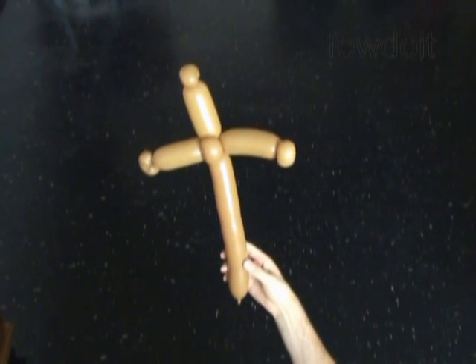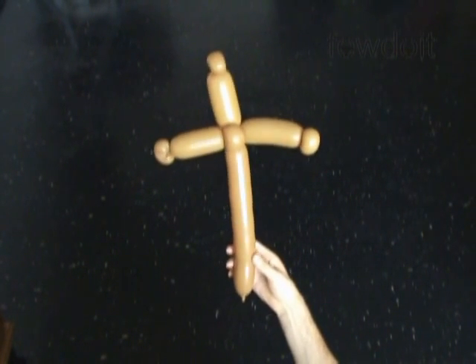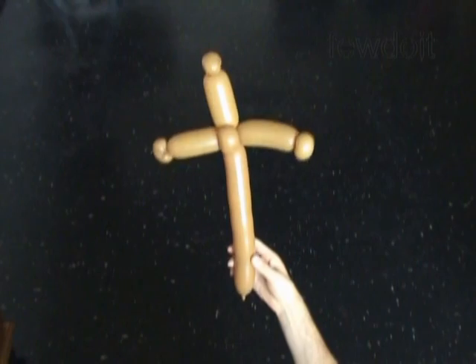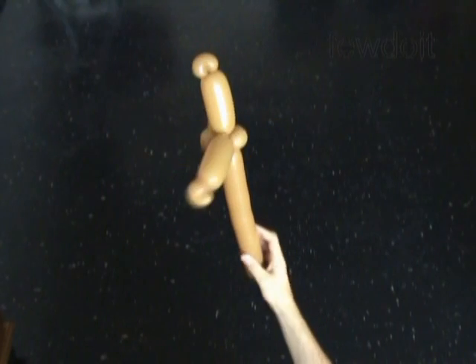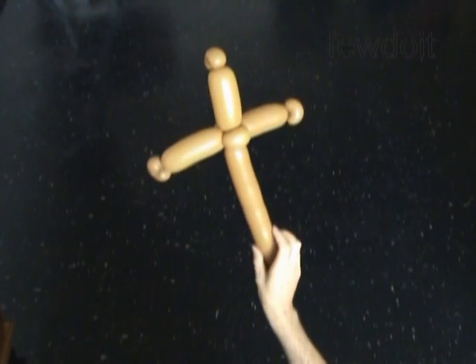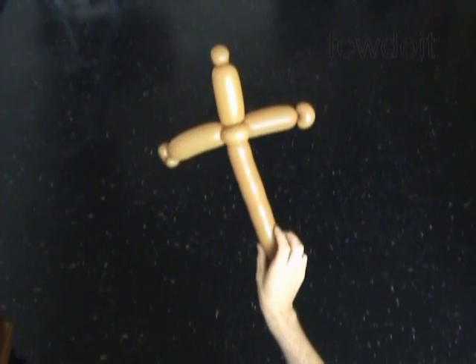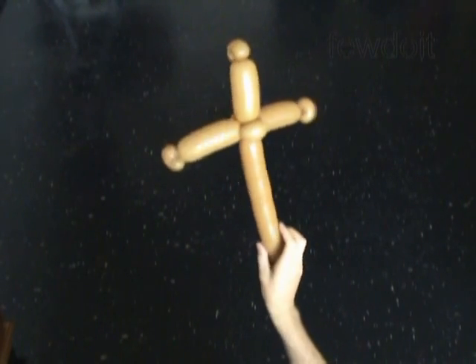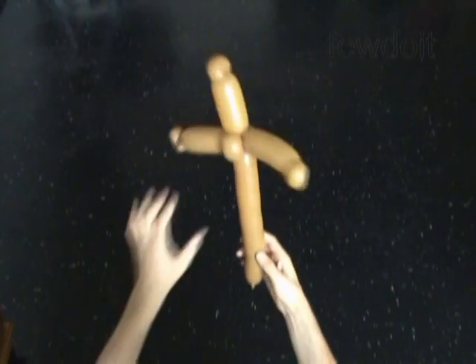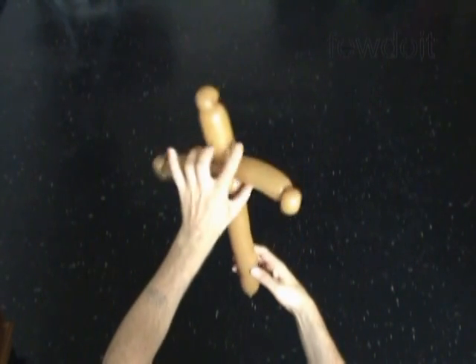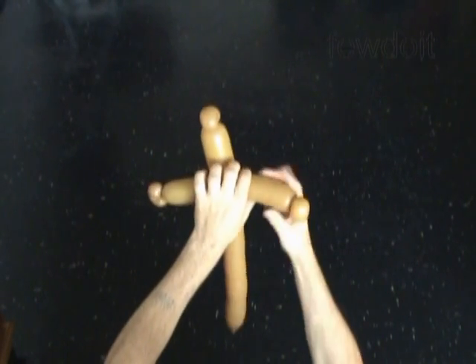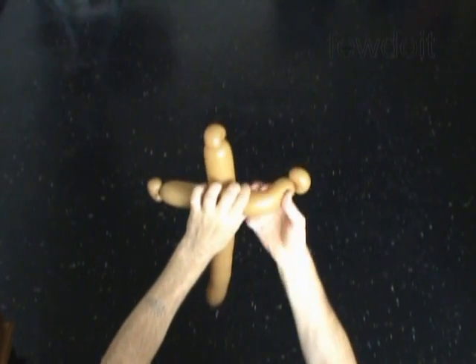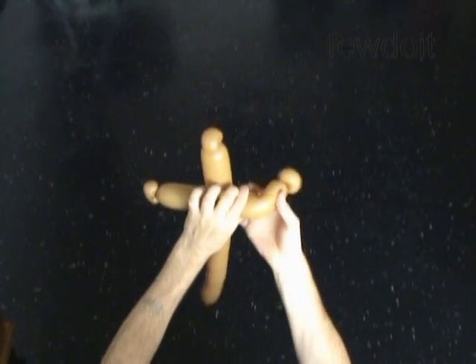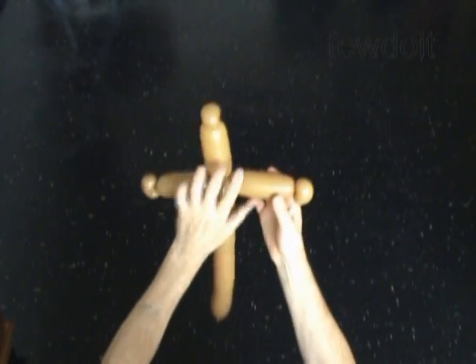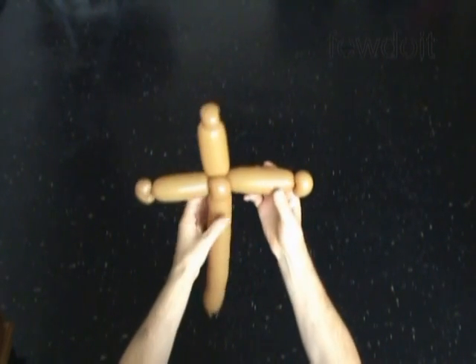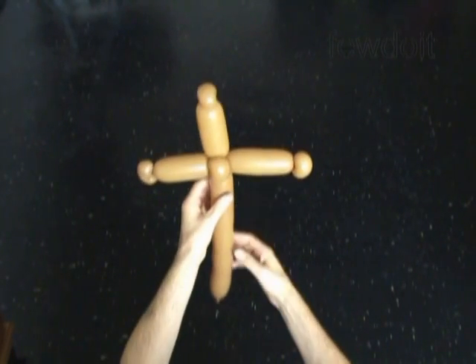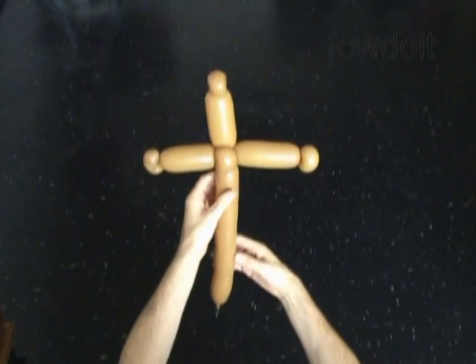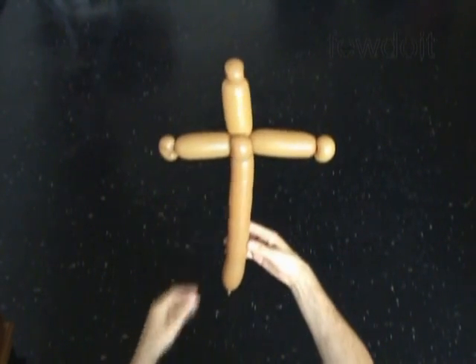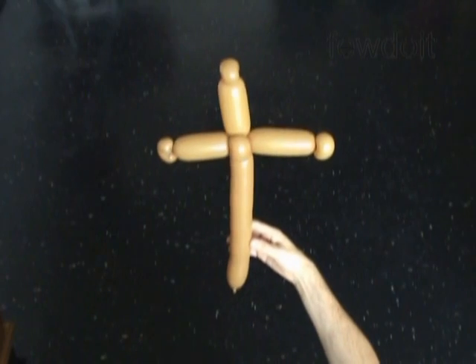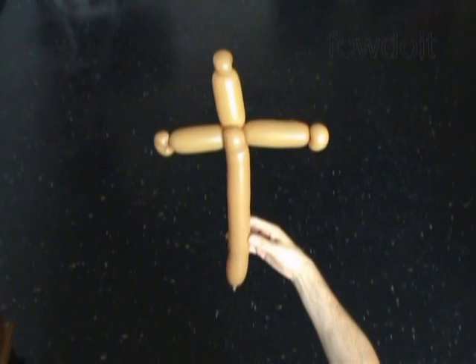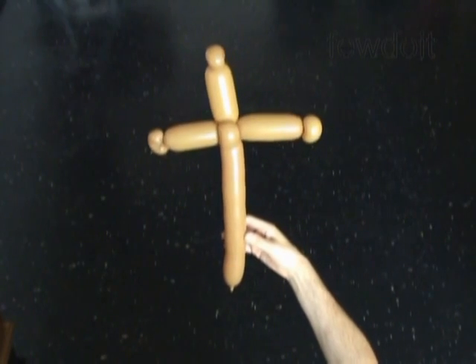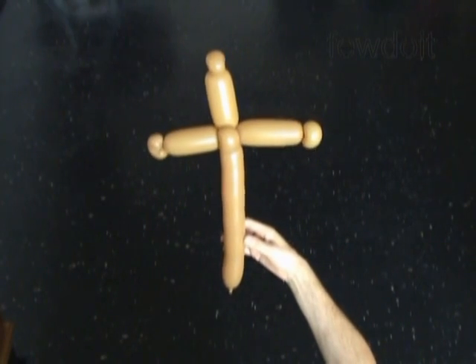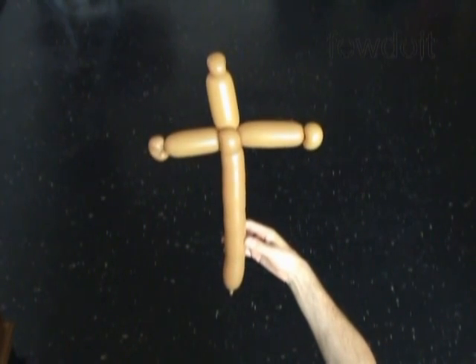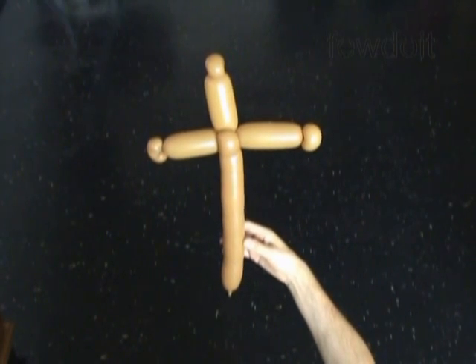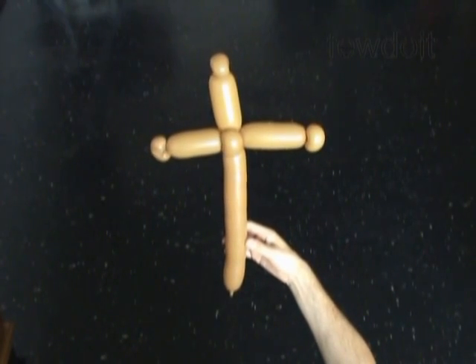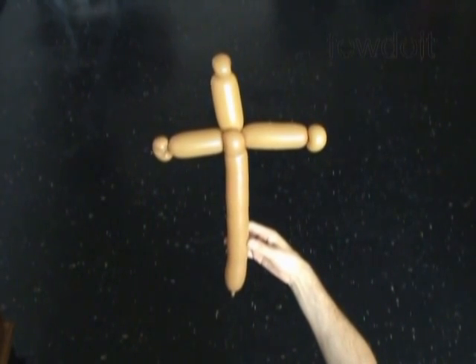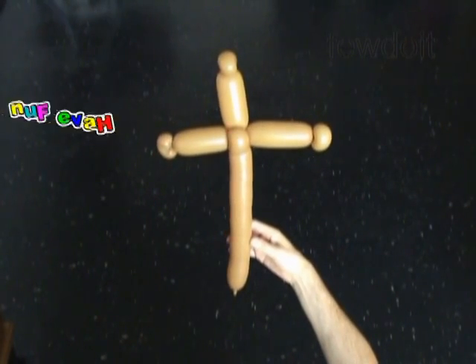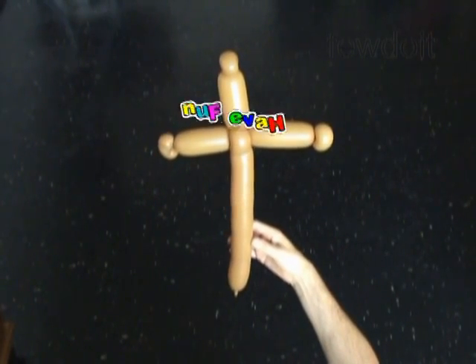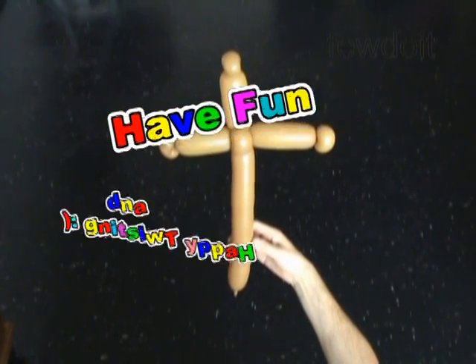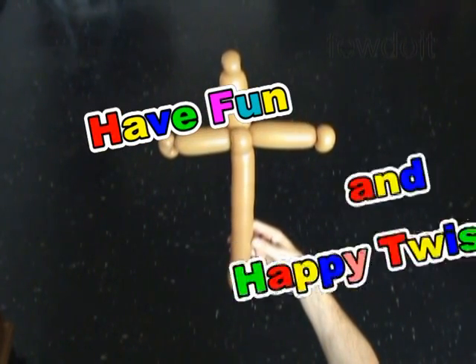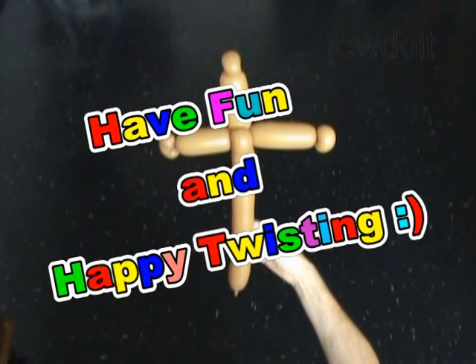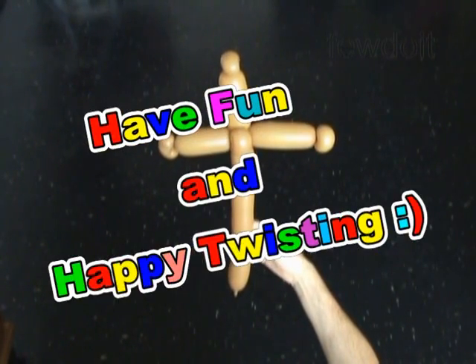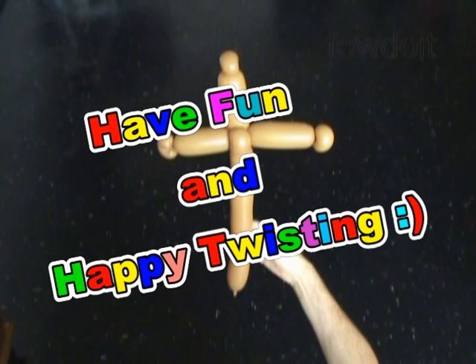goodwill, kindness, about the things that make us what we are — human. This sculpture may help you to start the conversation. Art for peace. Have fun and happy twisting!